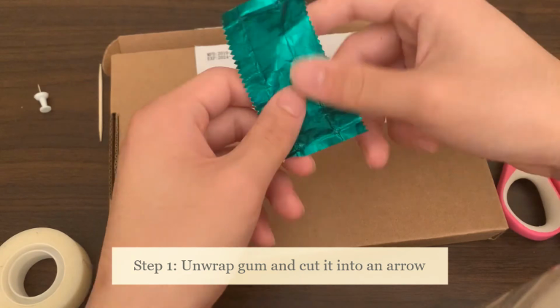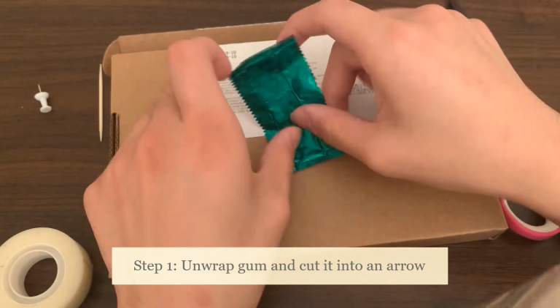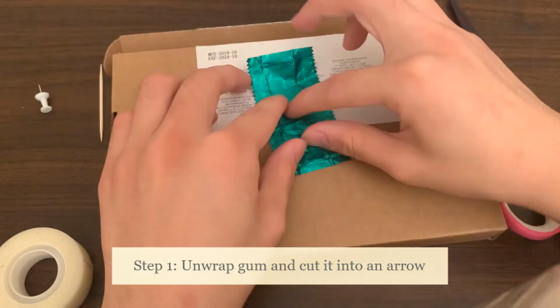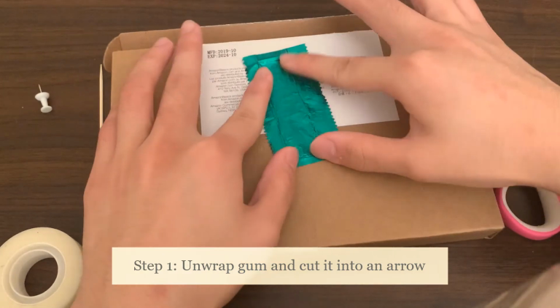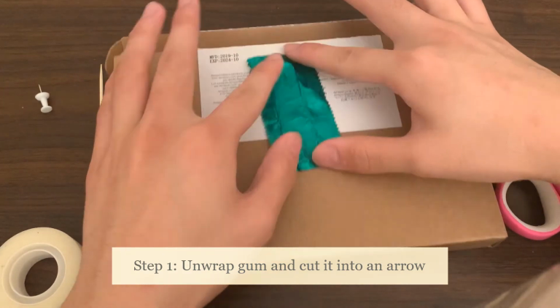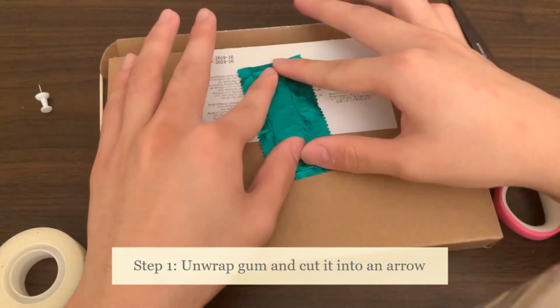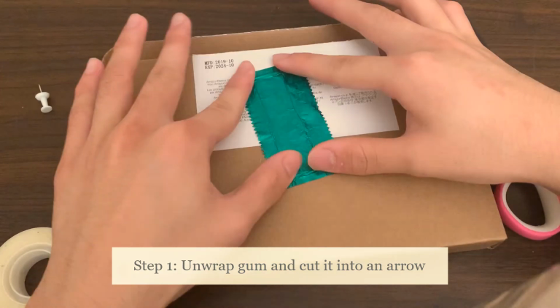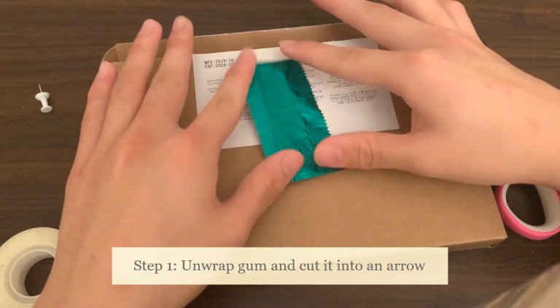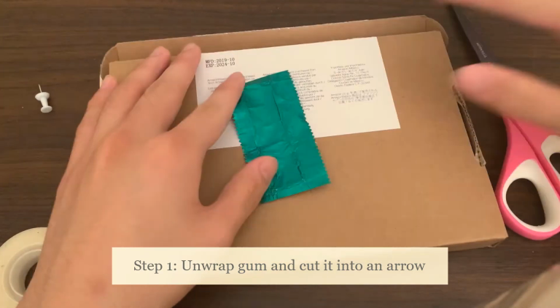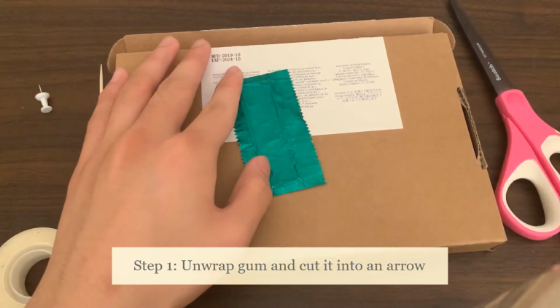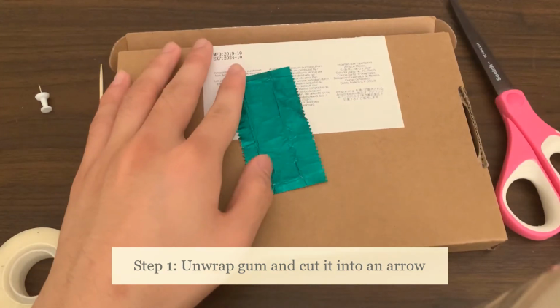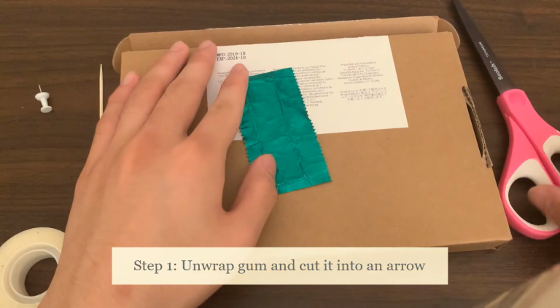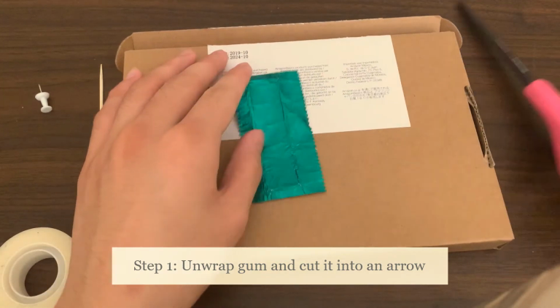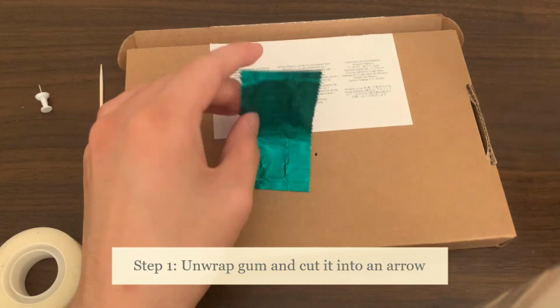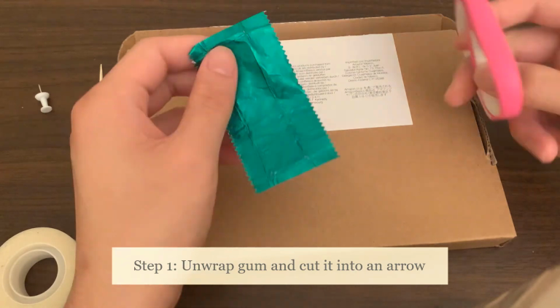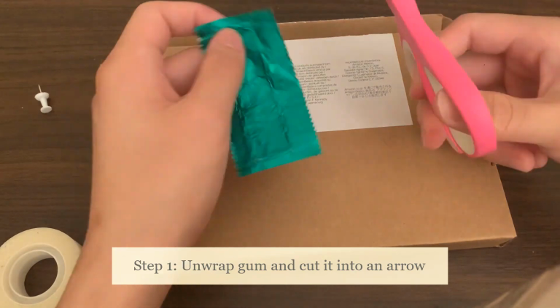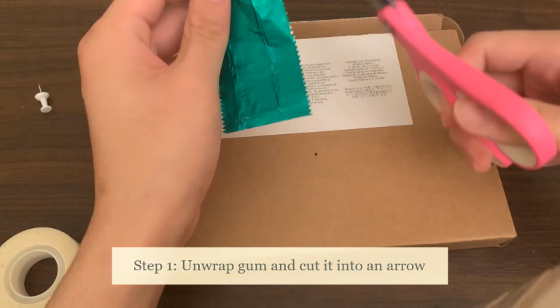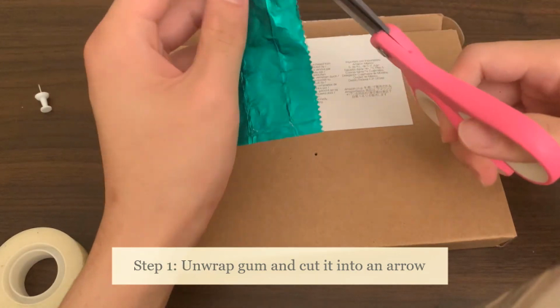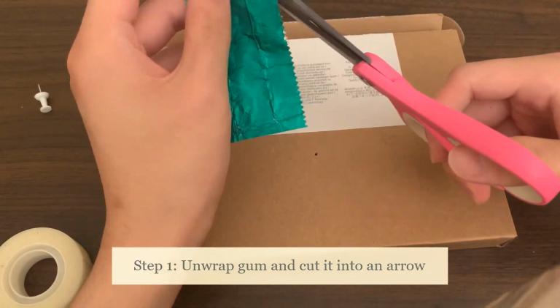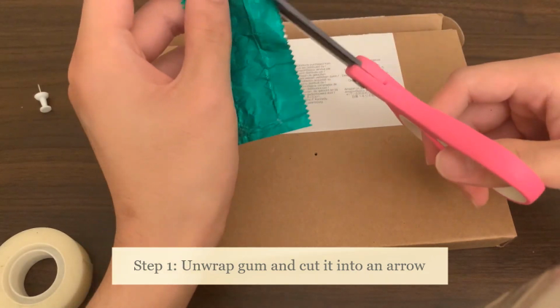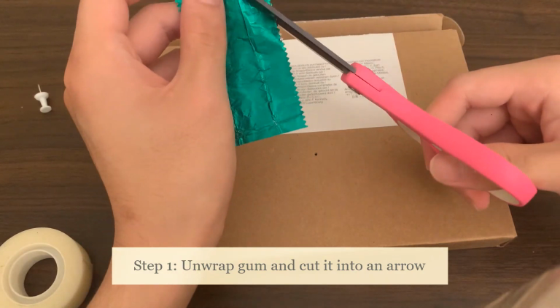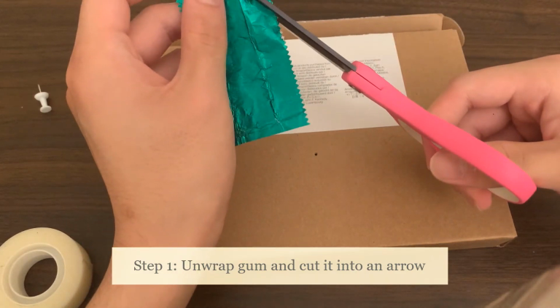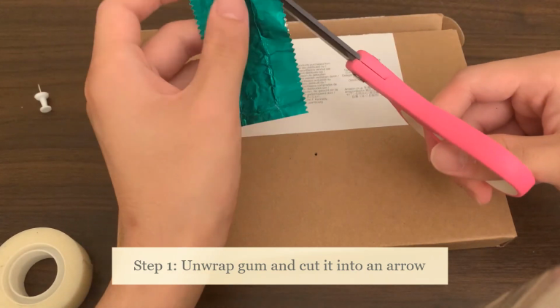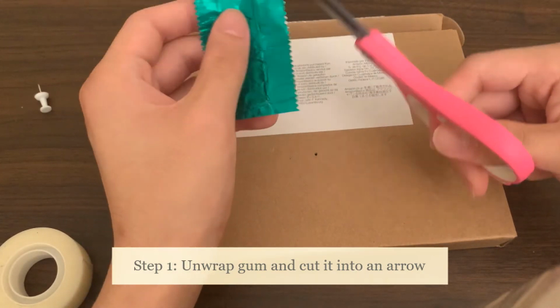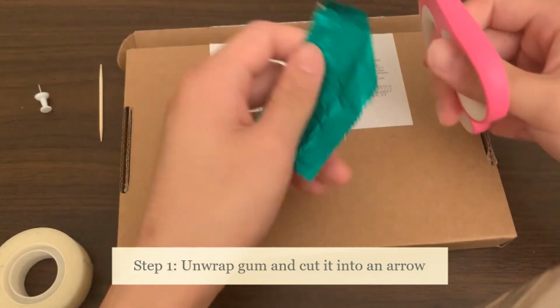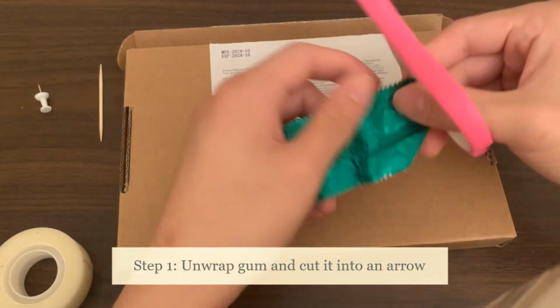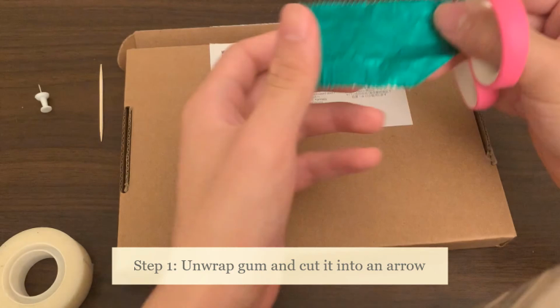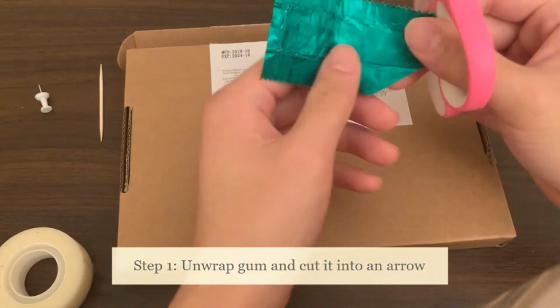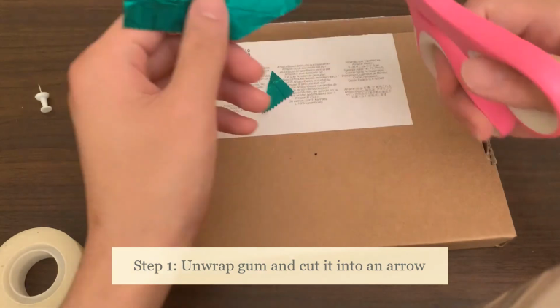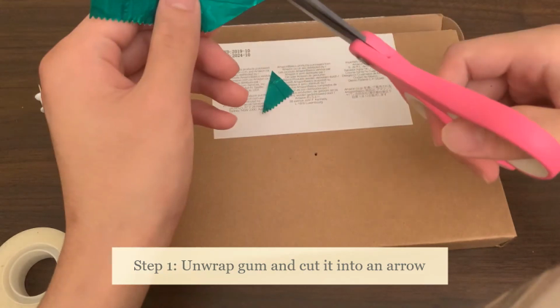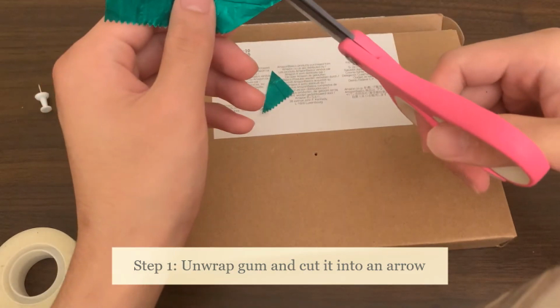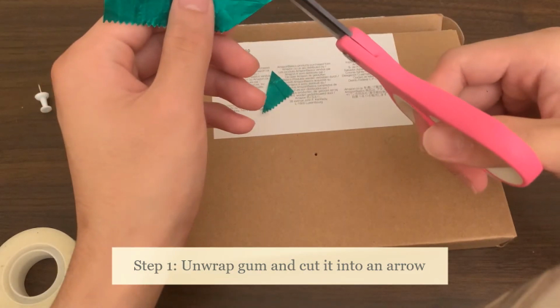Let's fold it out first, and use our scissors to cut it and create an arrow pattern at the top of it. This is what we're going to use in order to demonstrate the amount of water in the air.